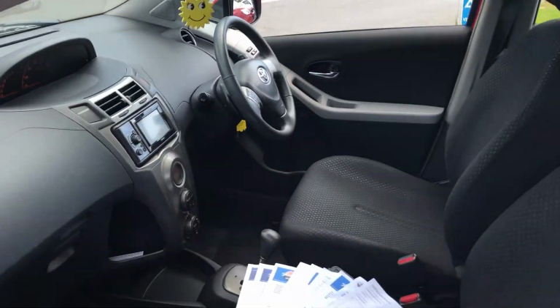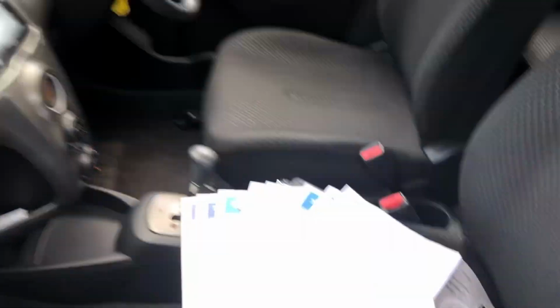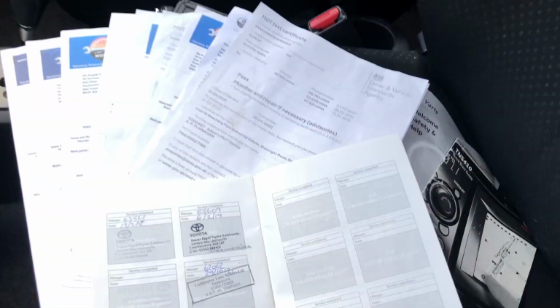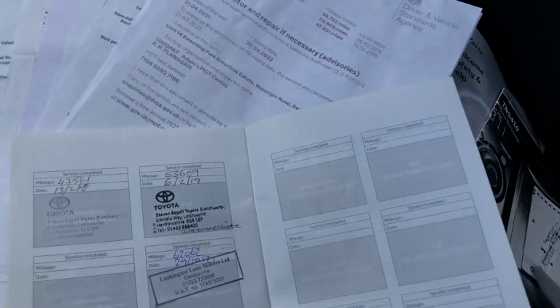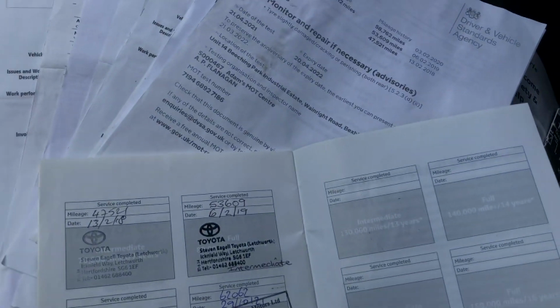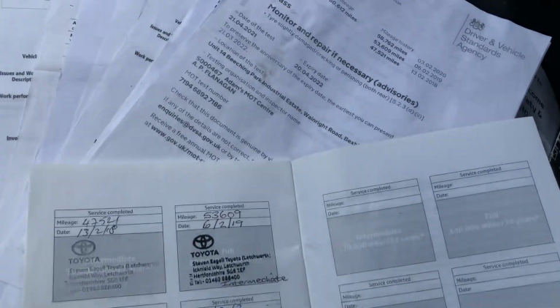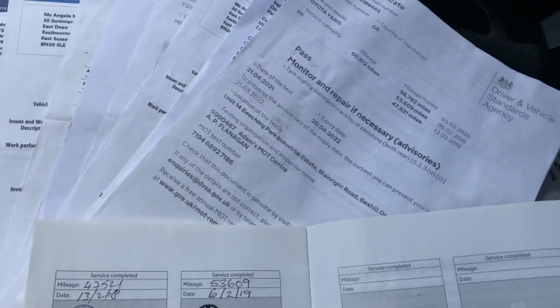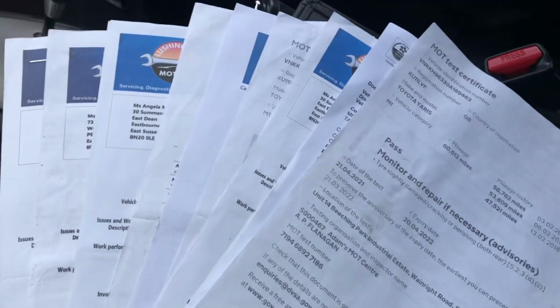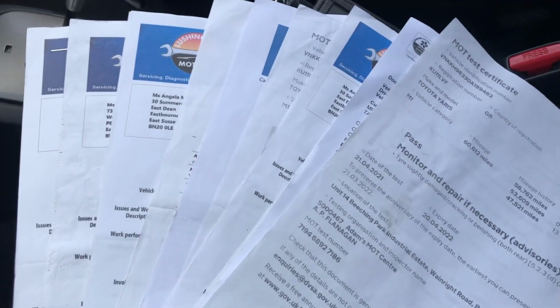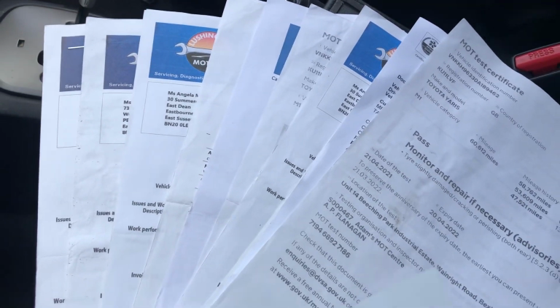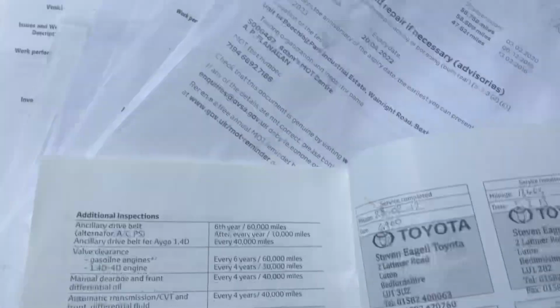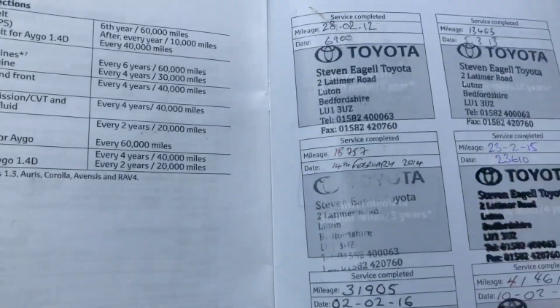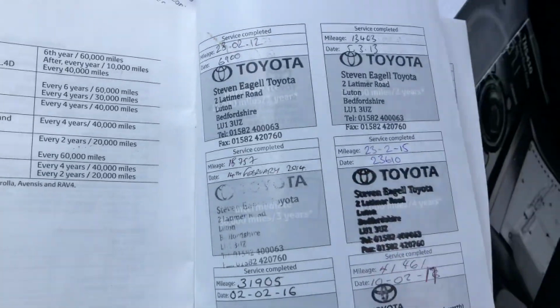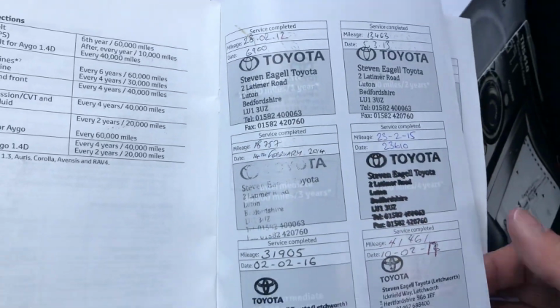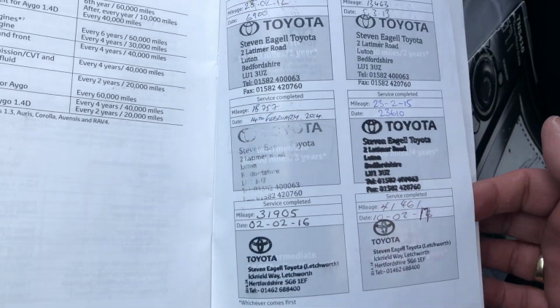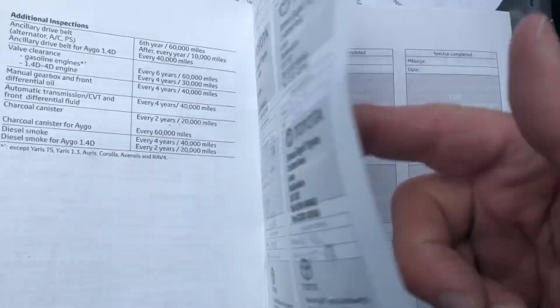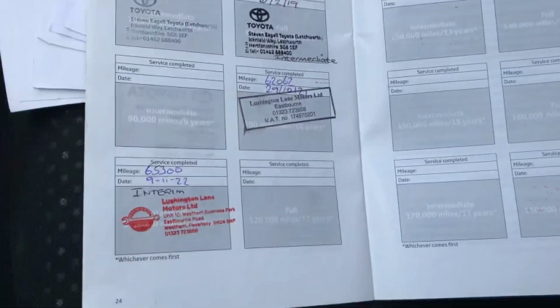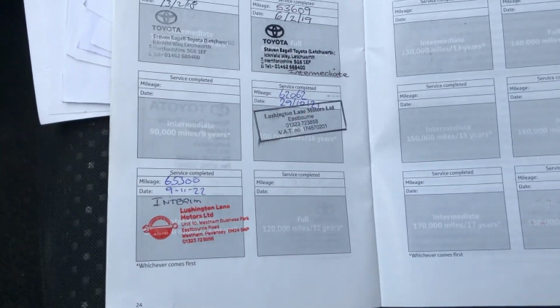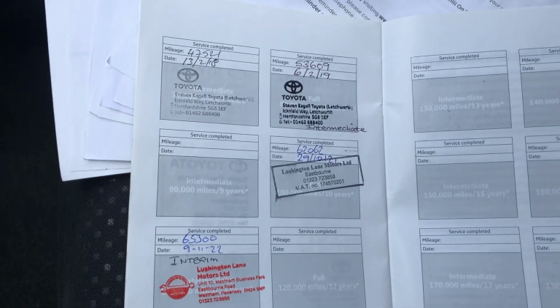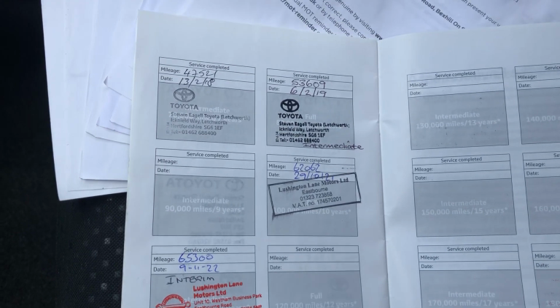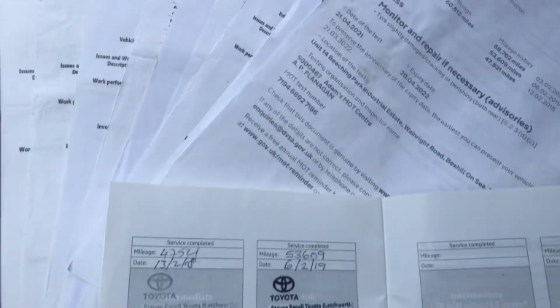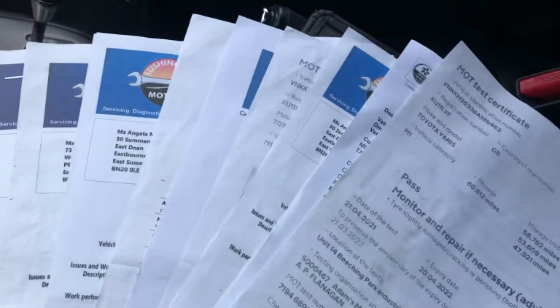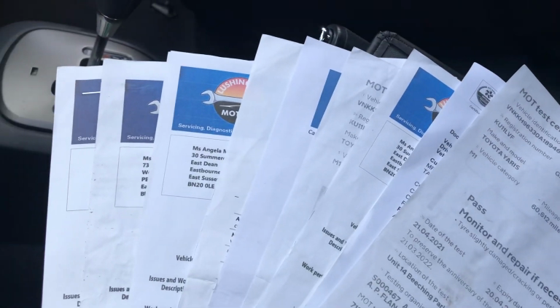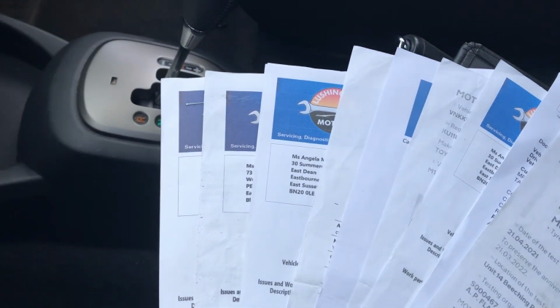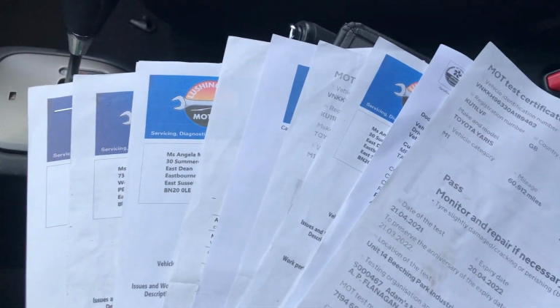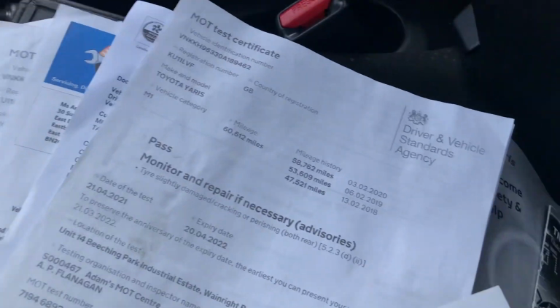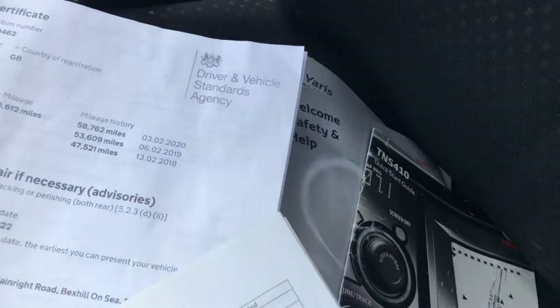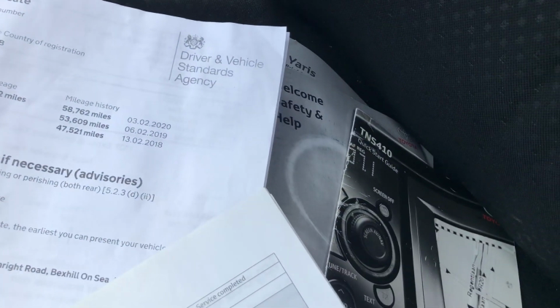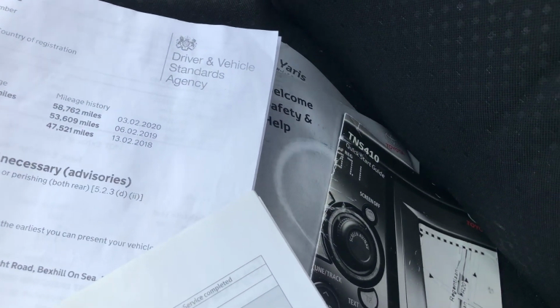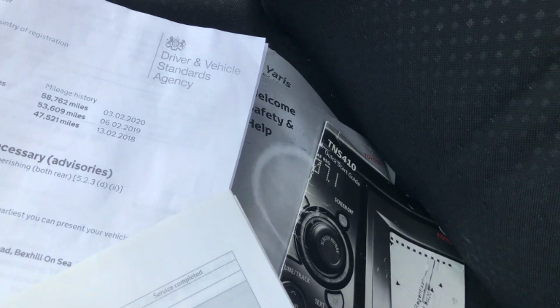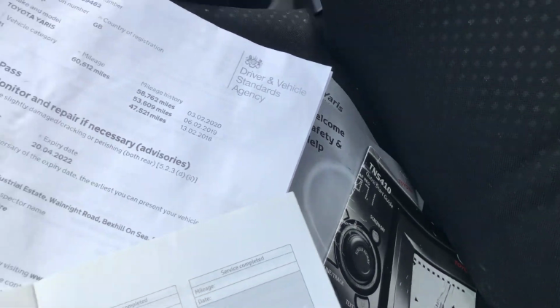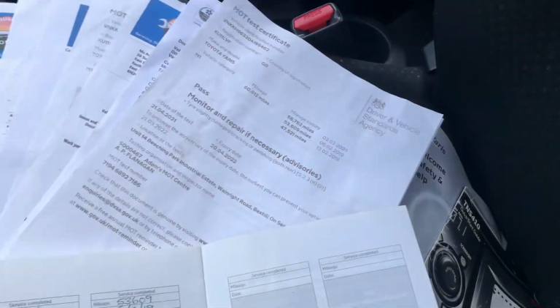Into the front again - here's the paperwork. There's a service book with six stamps in one section and another four there, plus lots of invoices as well. The handbooks are there too, plus all the other leaflets that come with it.